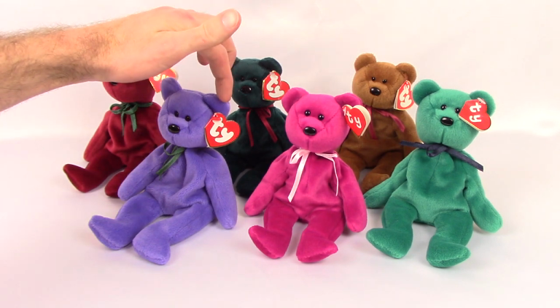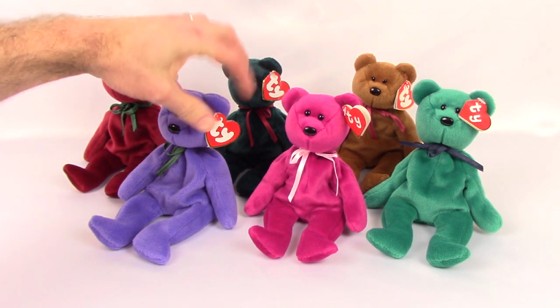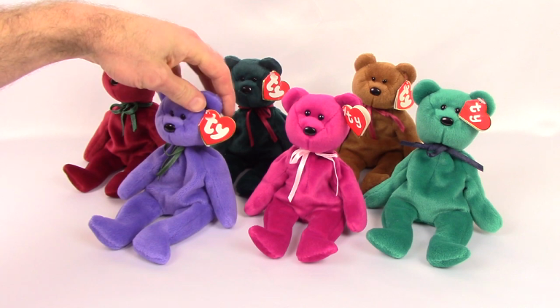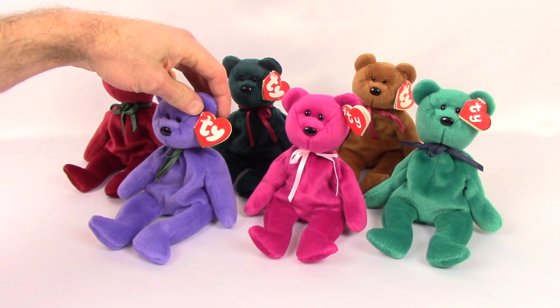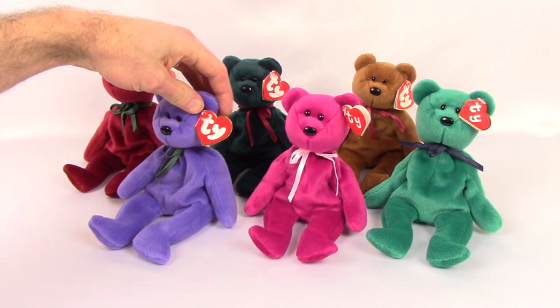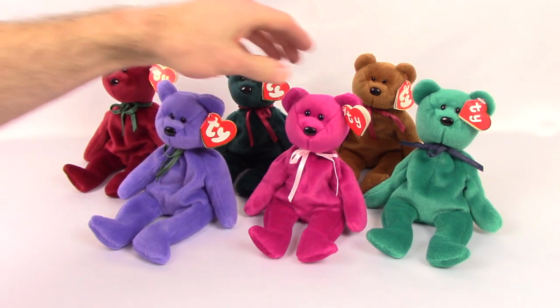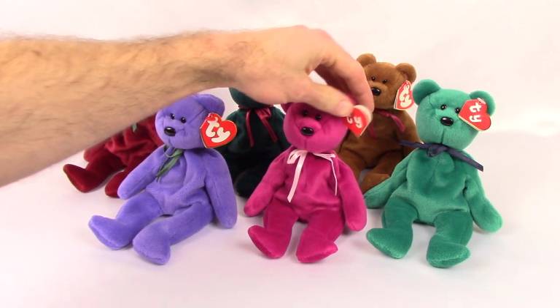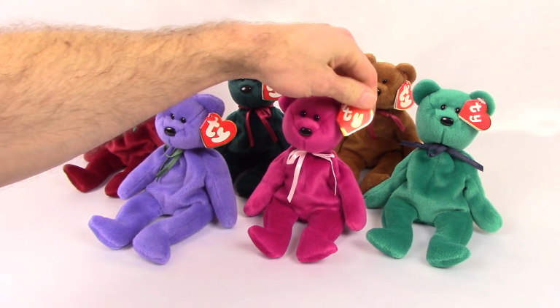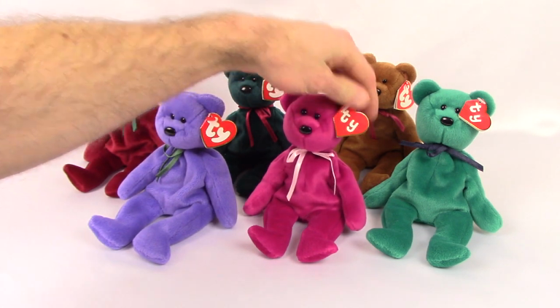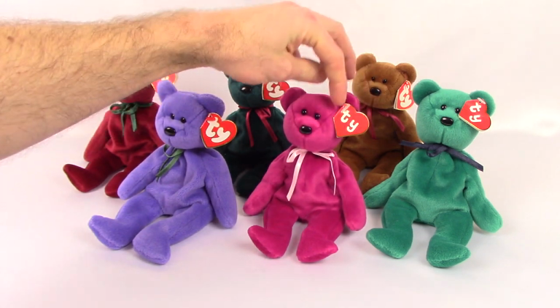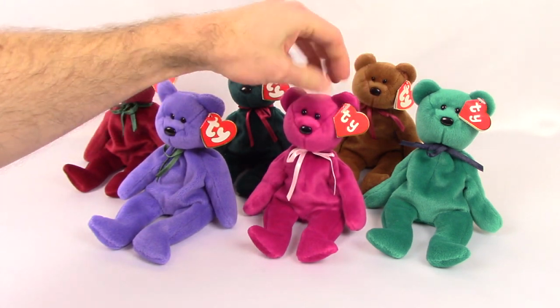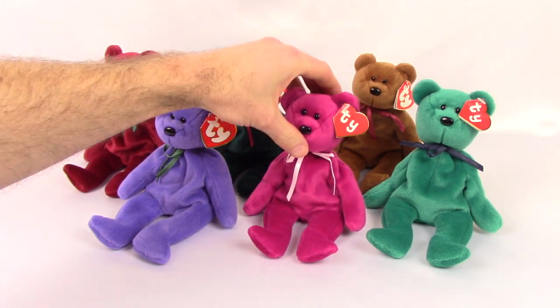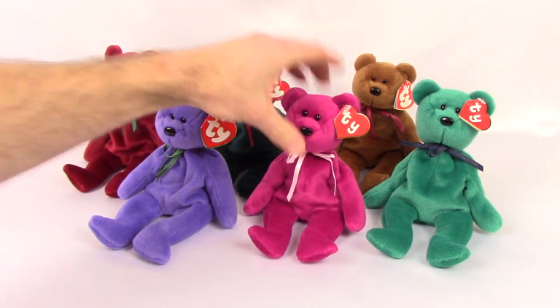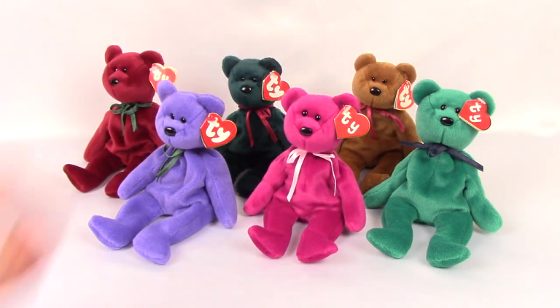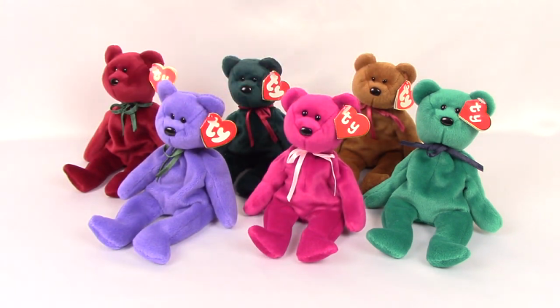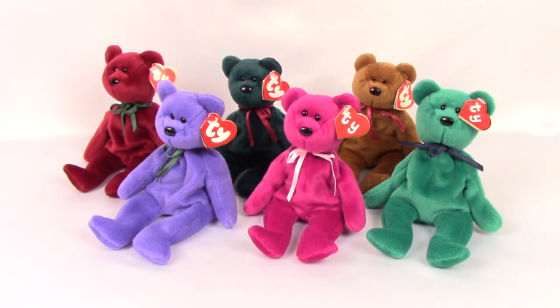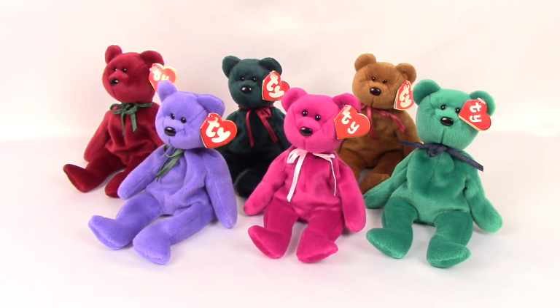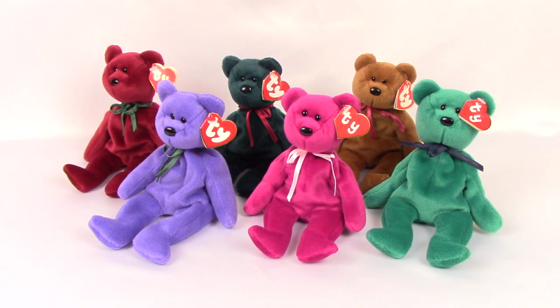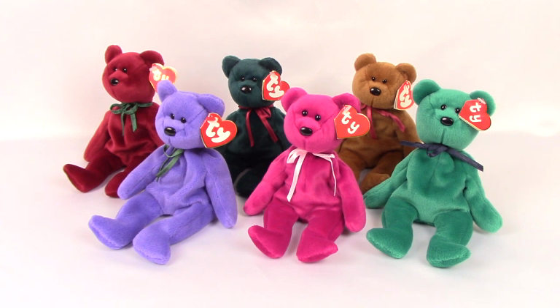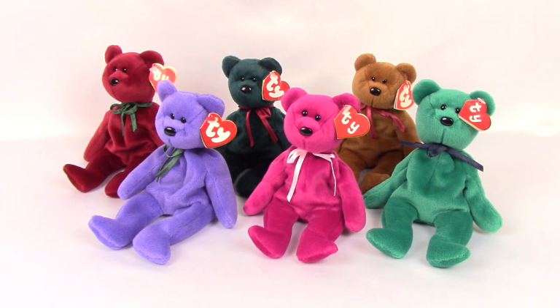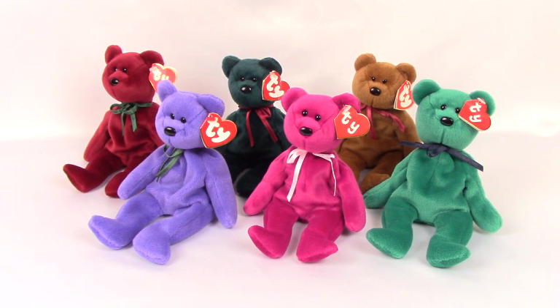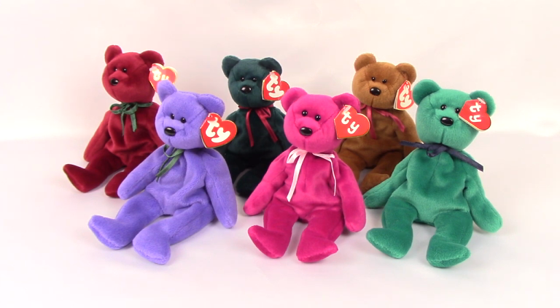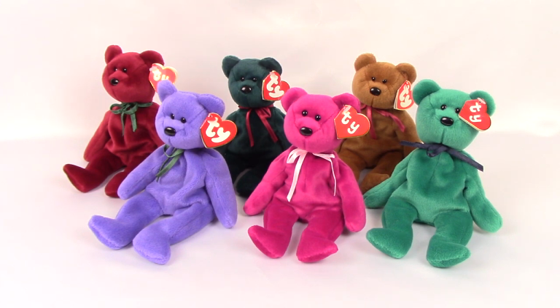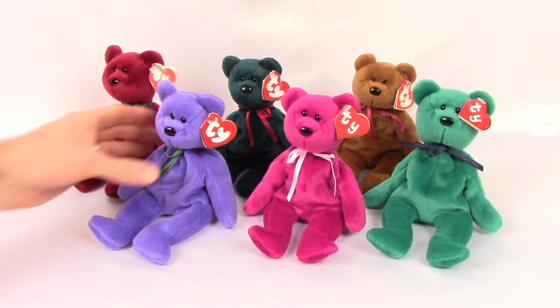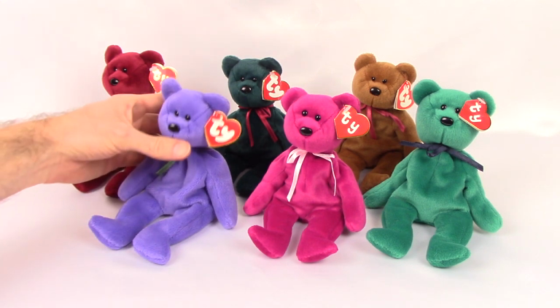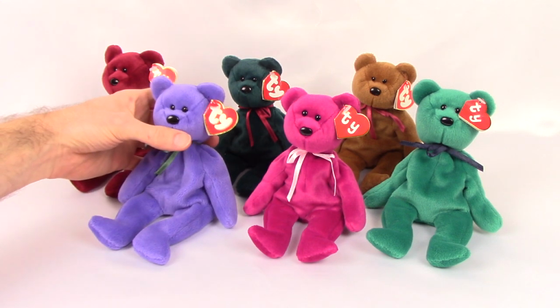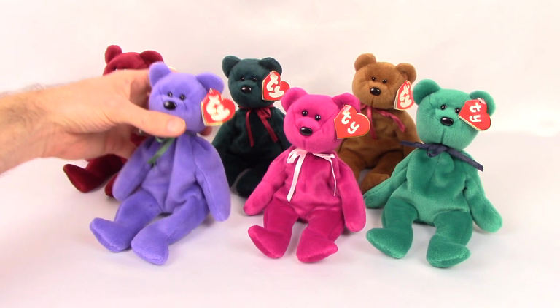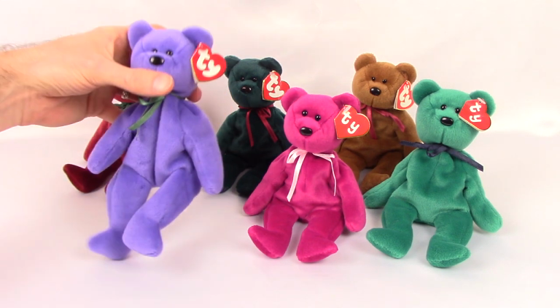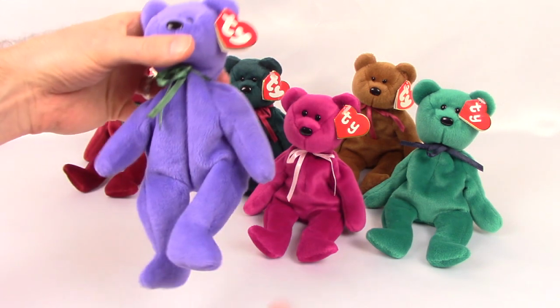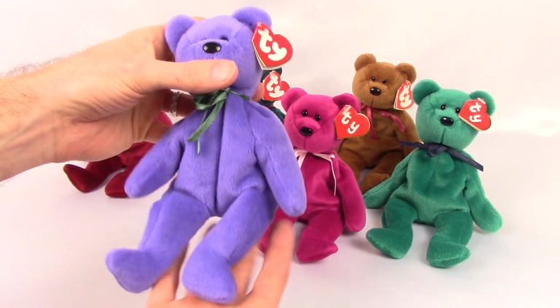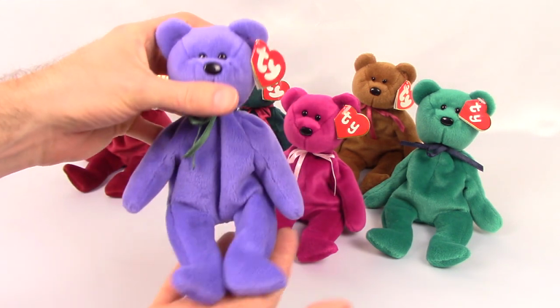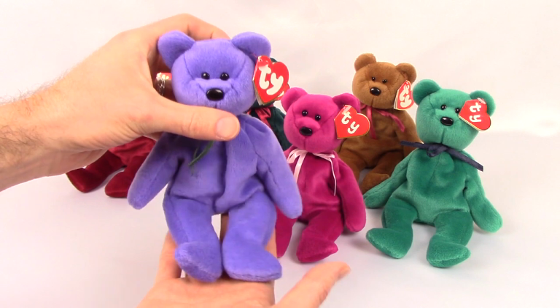They come with two different types of hang tags: second generation and third generation tags. Let's take a look at the set of six and give you a little info on each one.